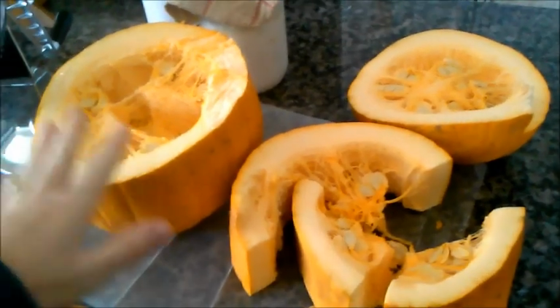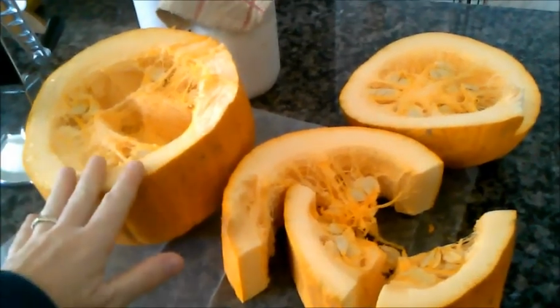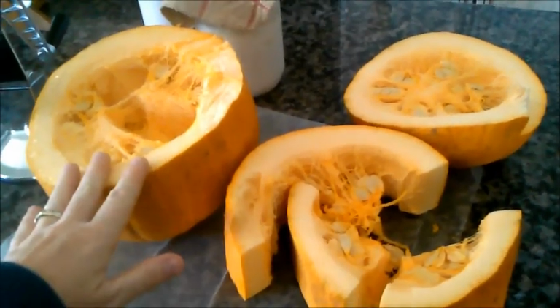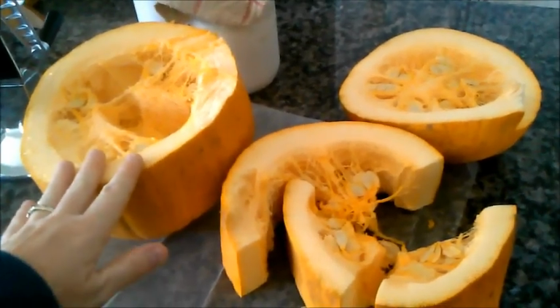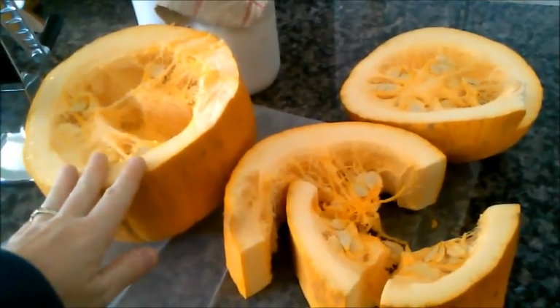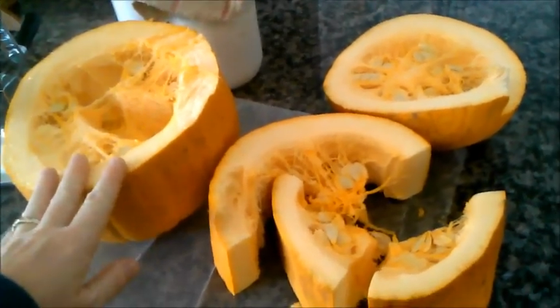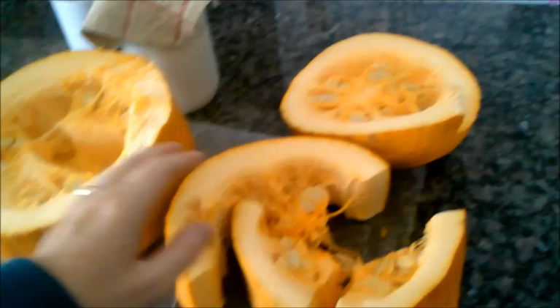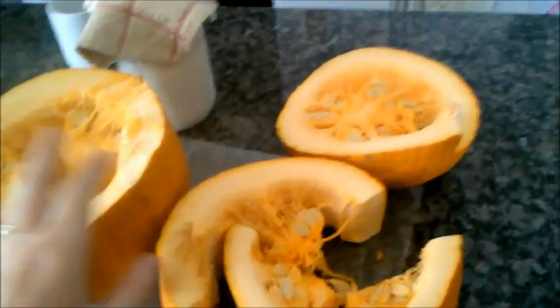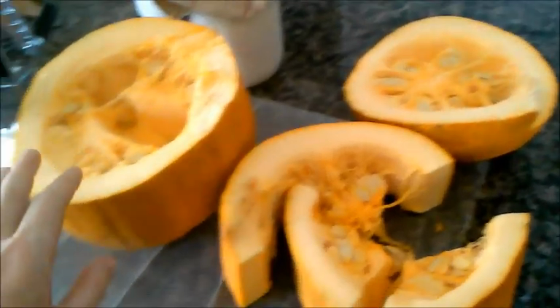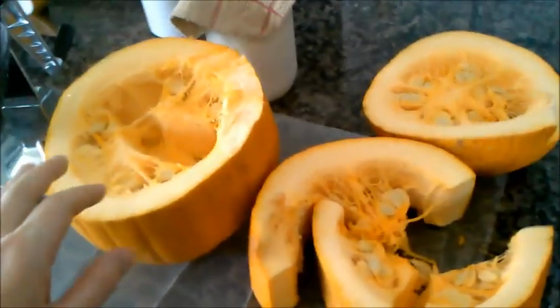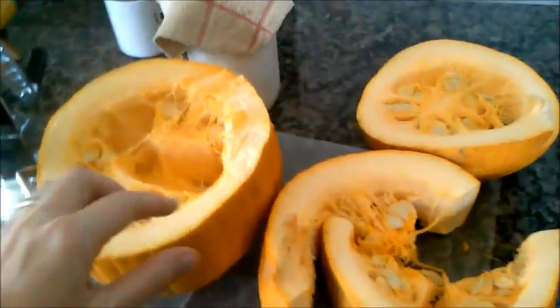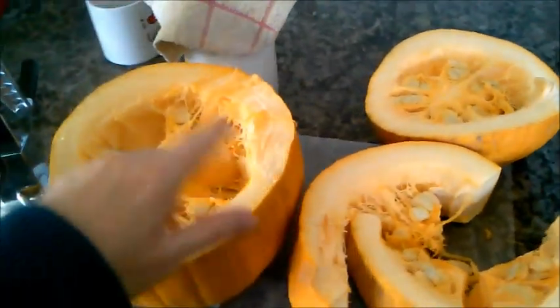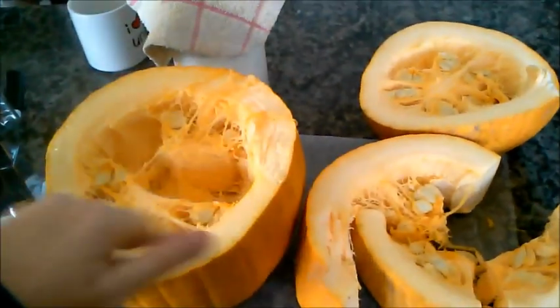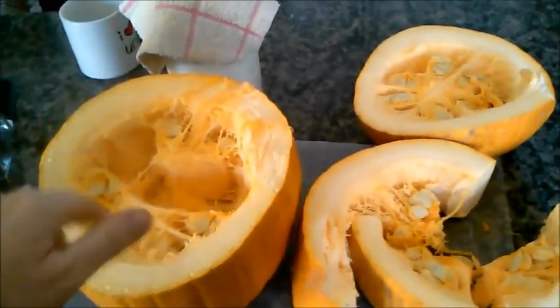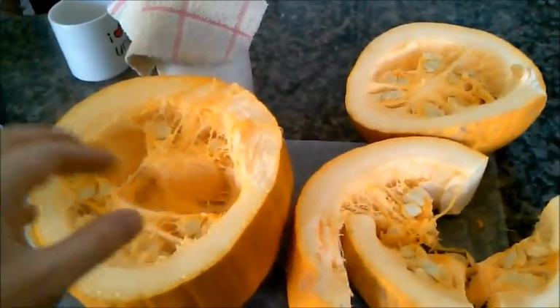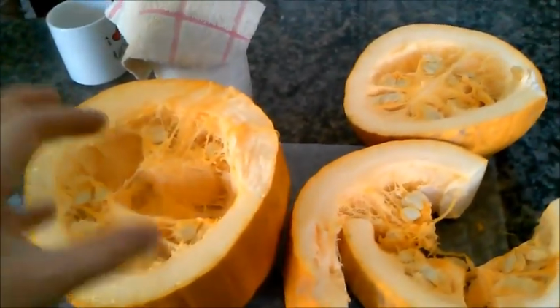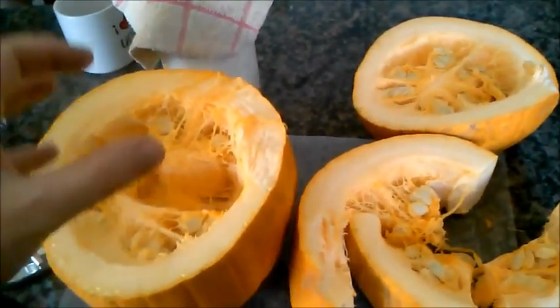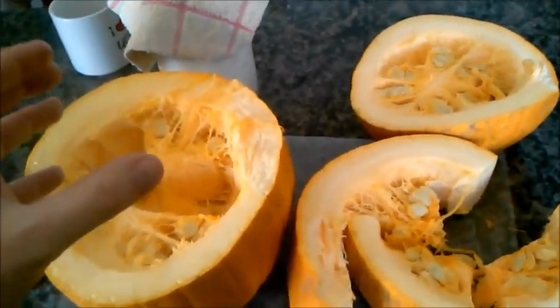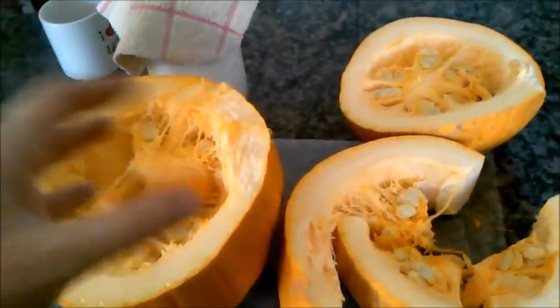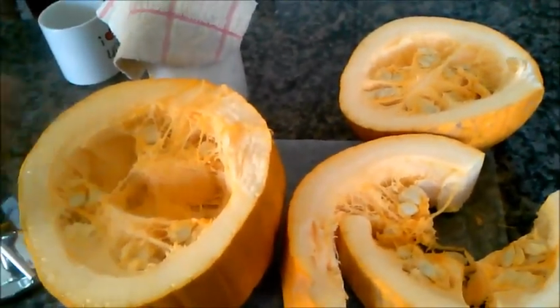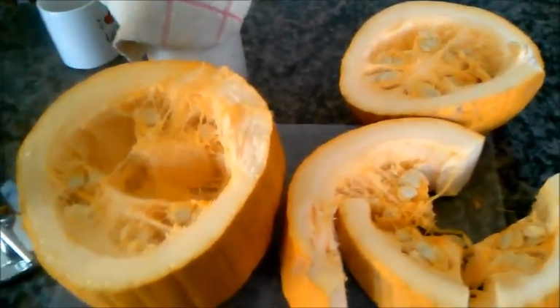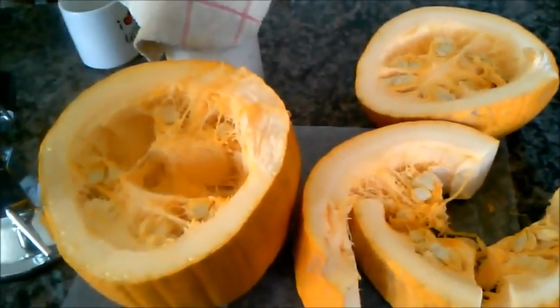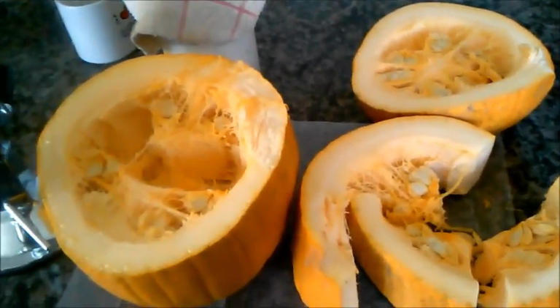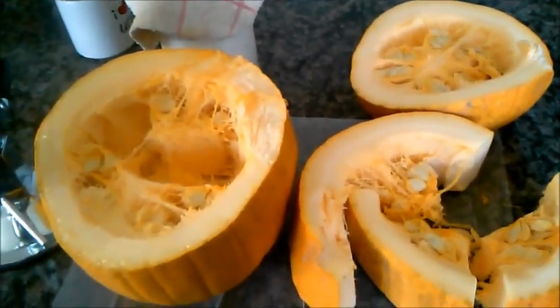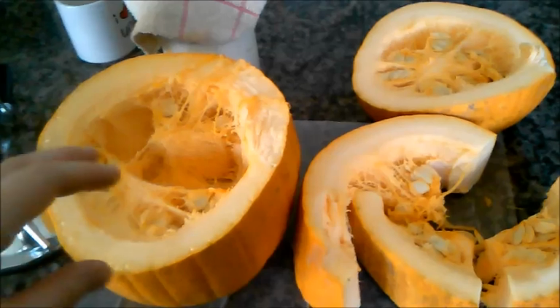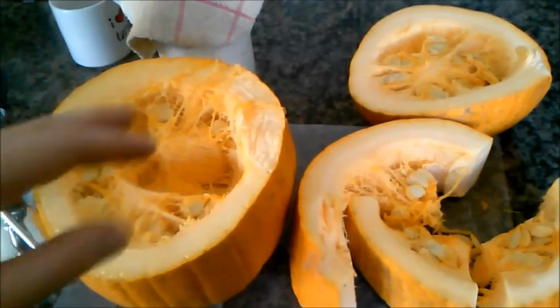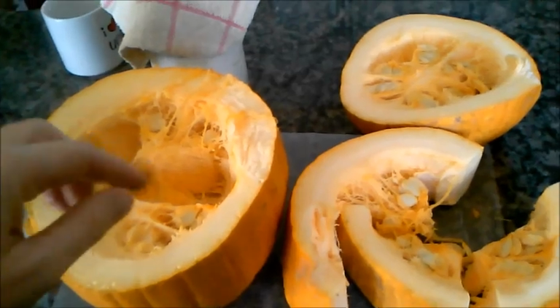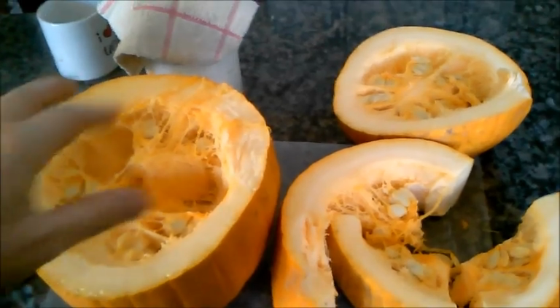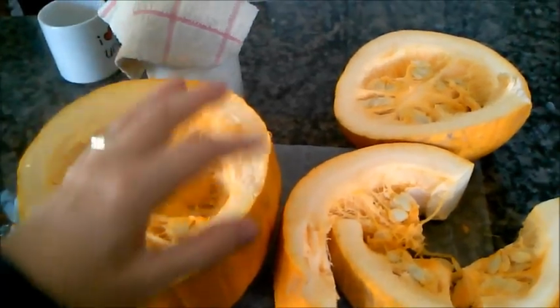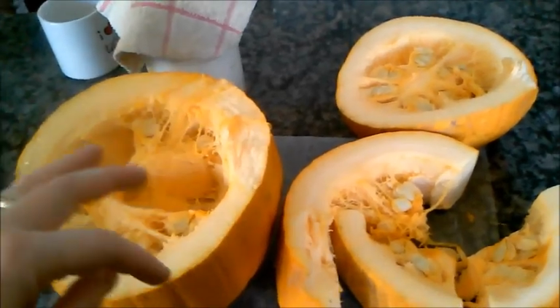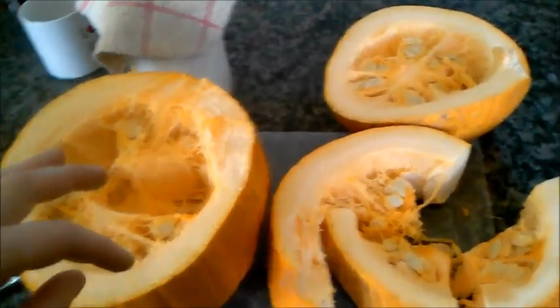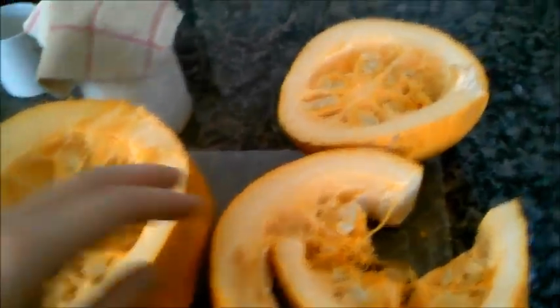This pumpkin half will go to the big mama goats. It's easier for them to eat if it's in a bowl. It helps them somehow — their jaws are different than ours, so it's easier for them if it's big and intact.